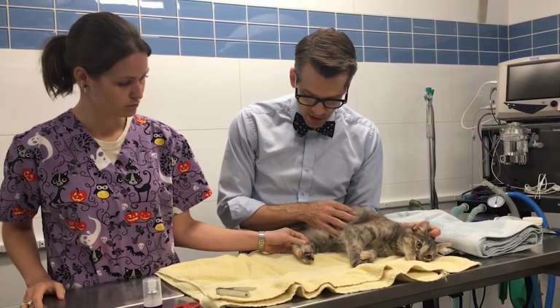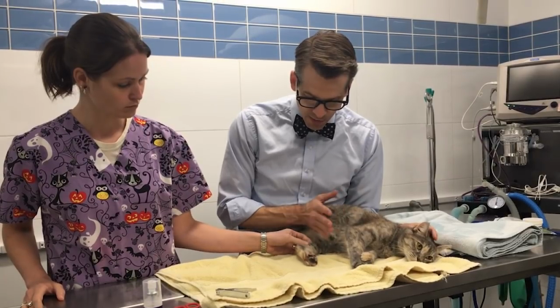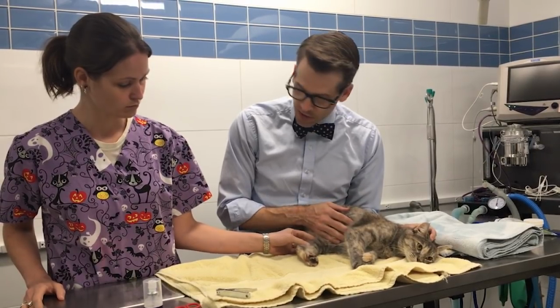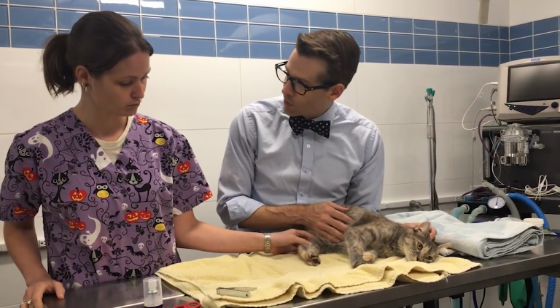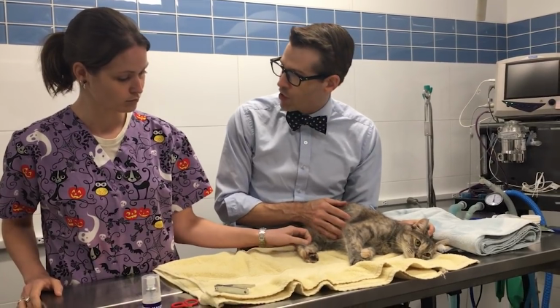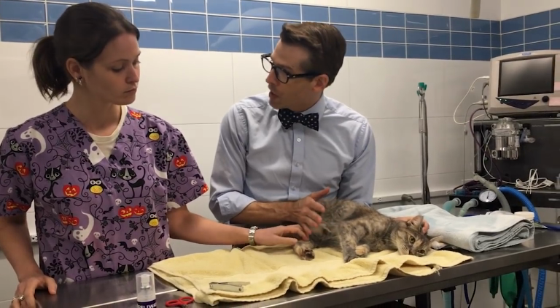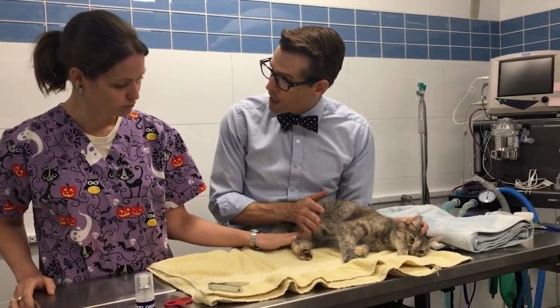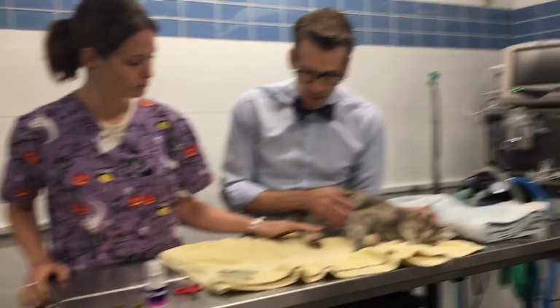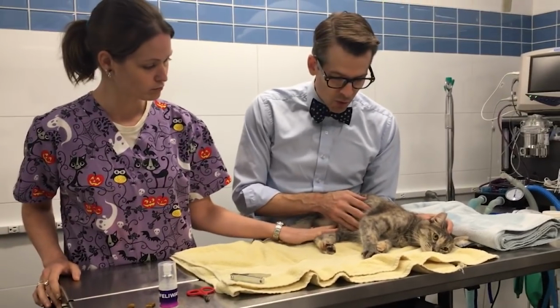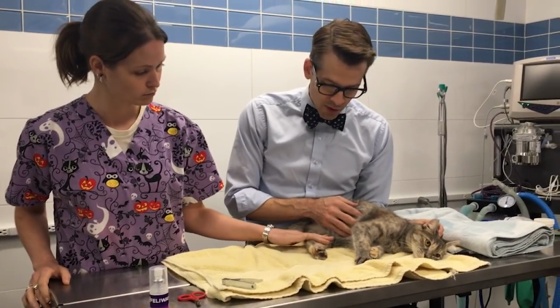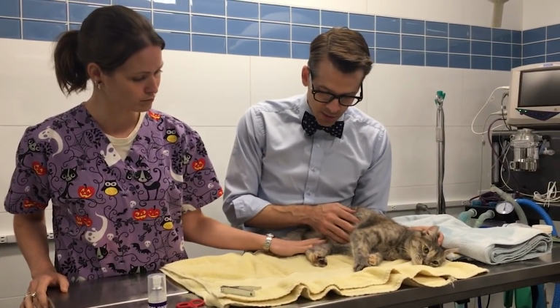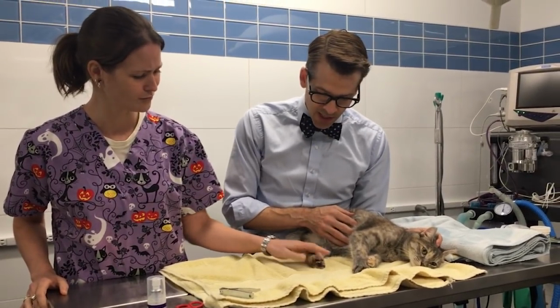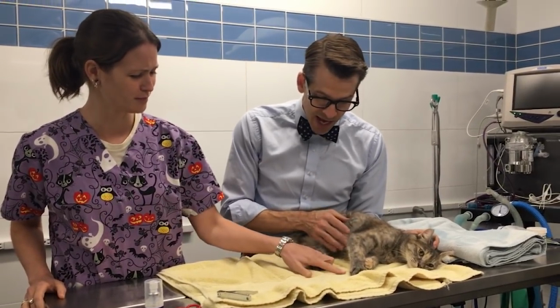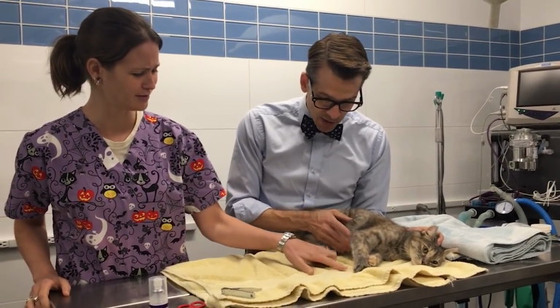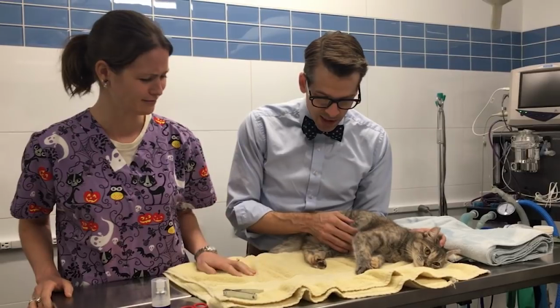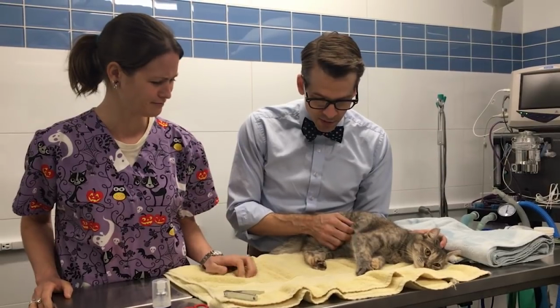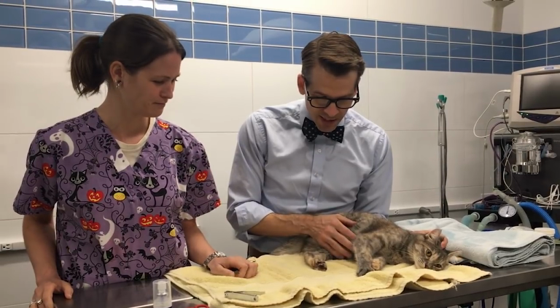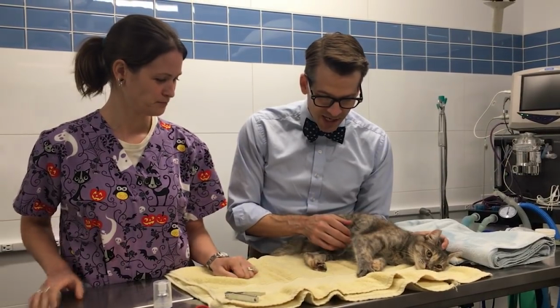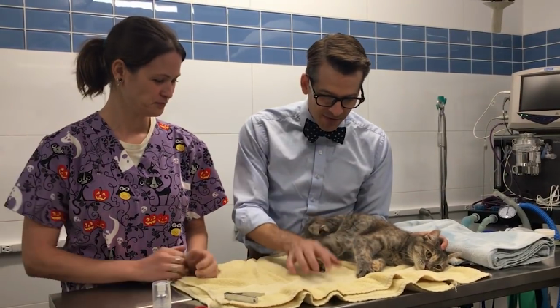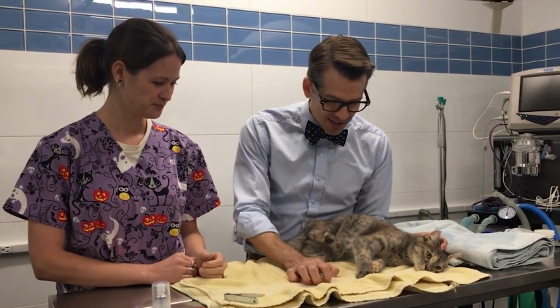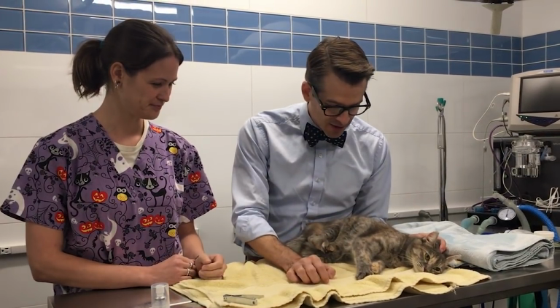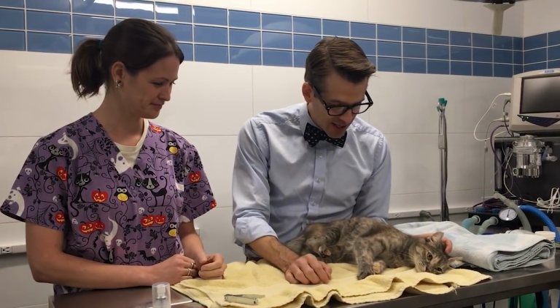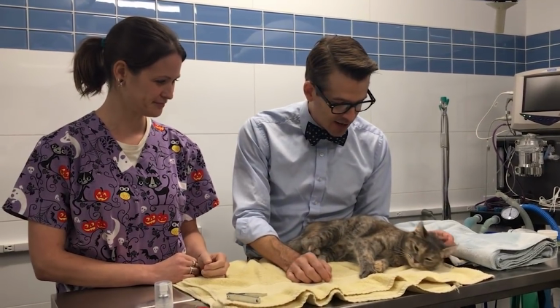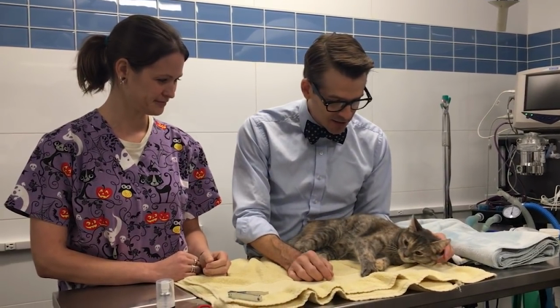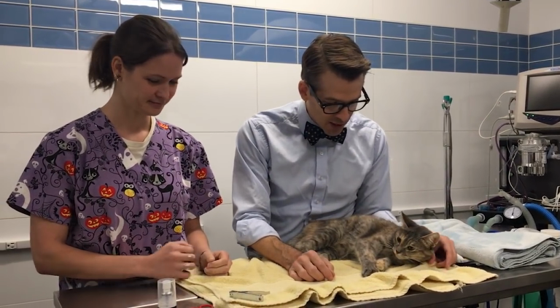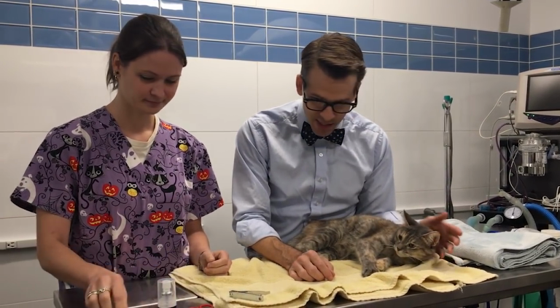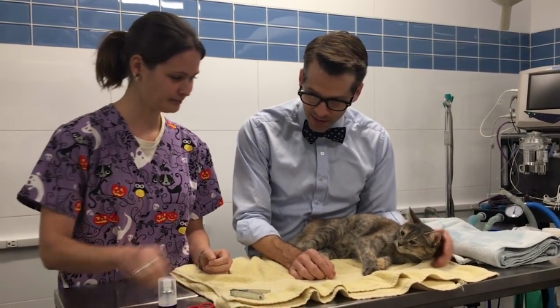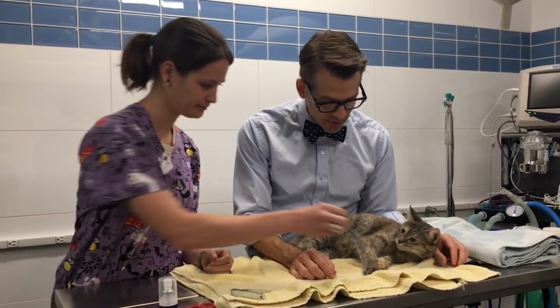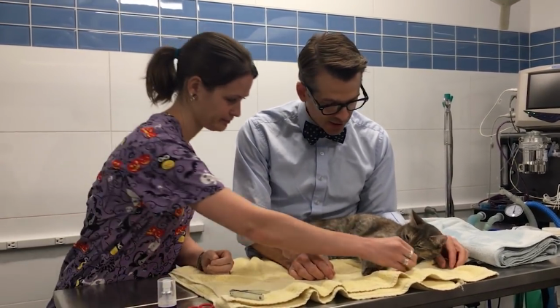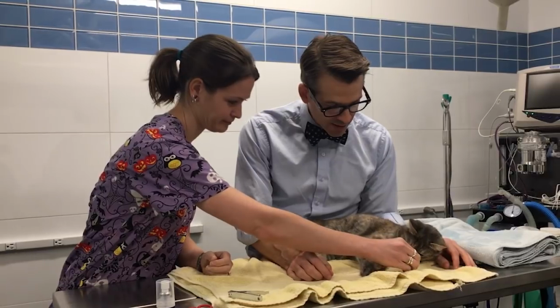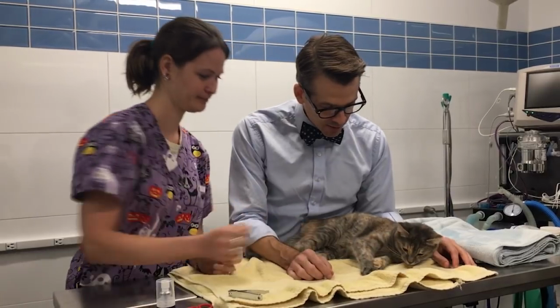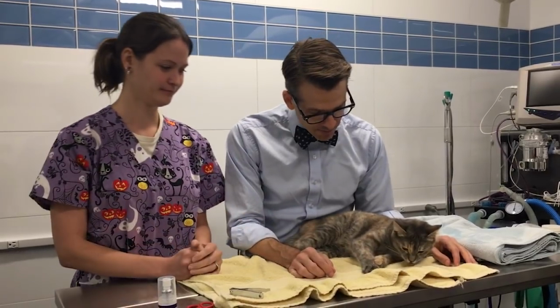So this is how we would do this if we were drawing blood, or we had a bad nail that we needed to deal with. And she's making muffins, so she's like, yeah, this is cool. I don't mind this. Want a treat? Good job.